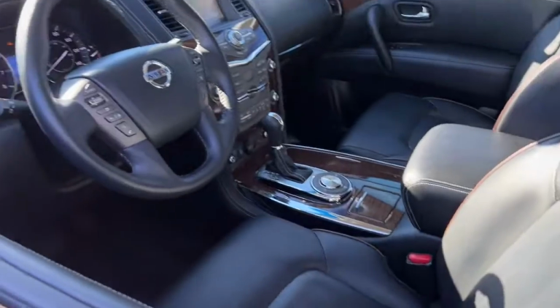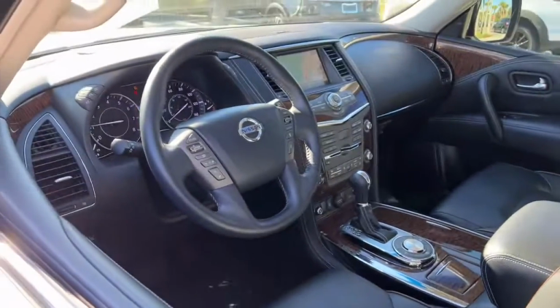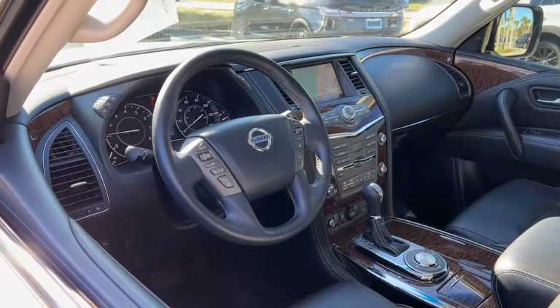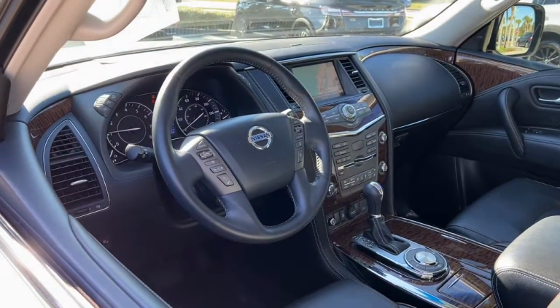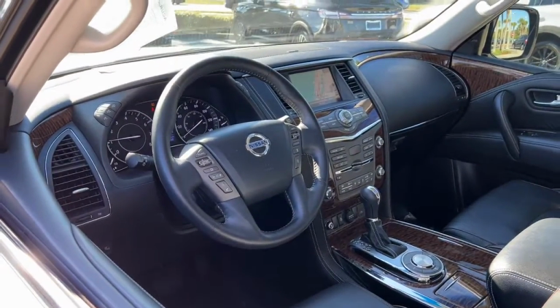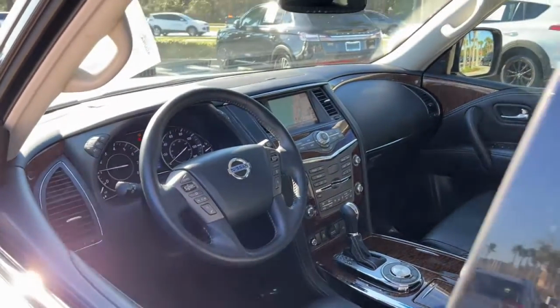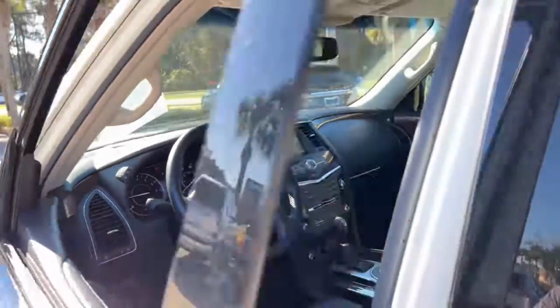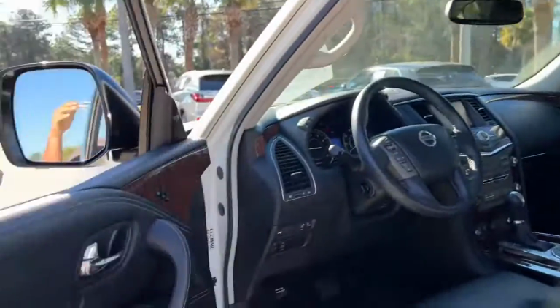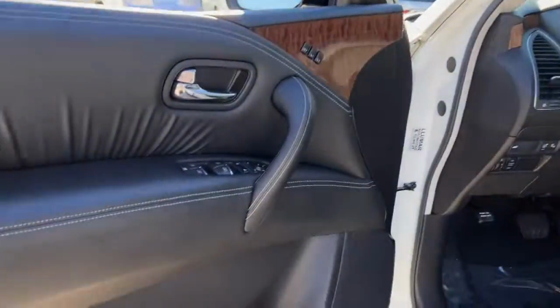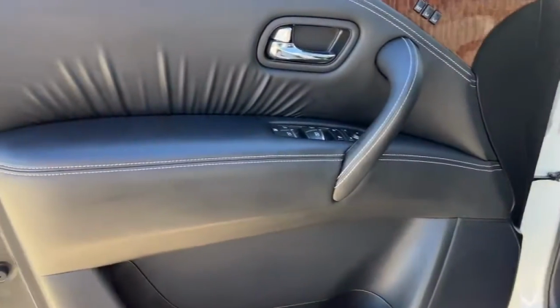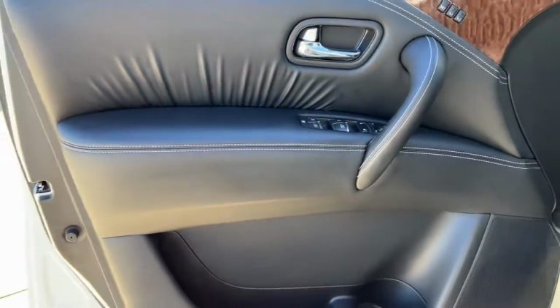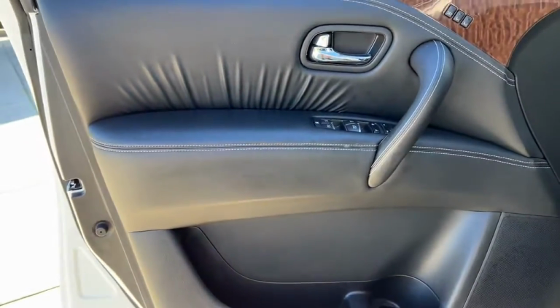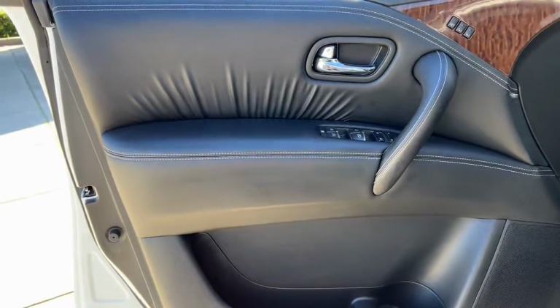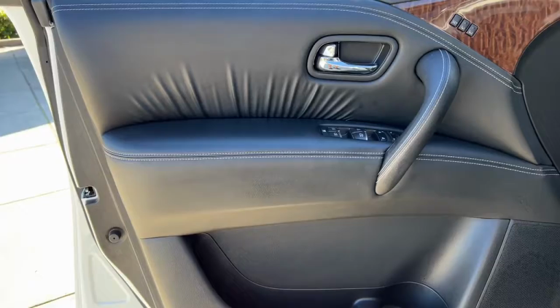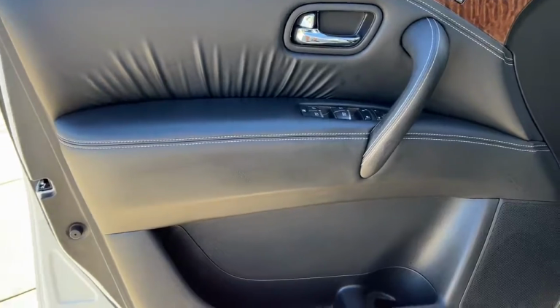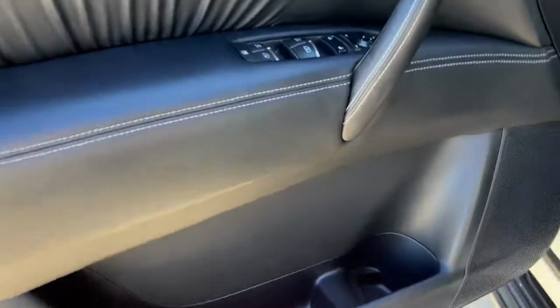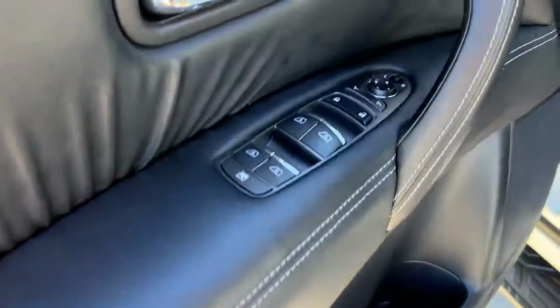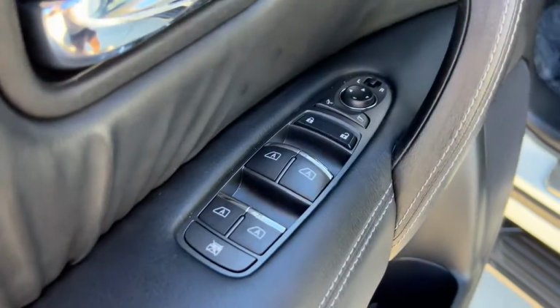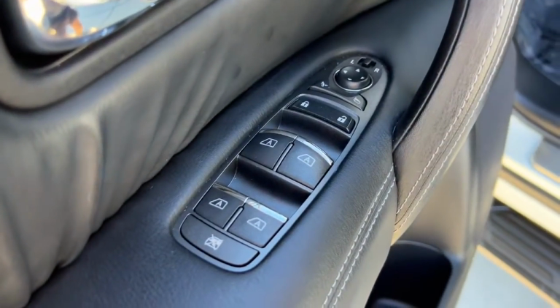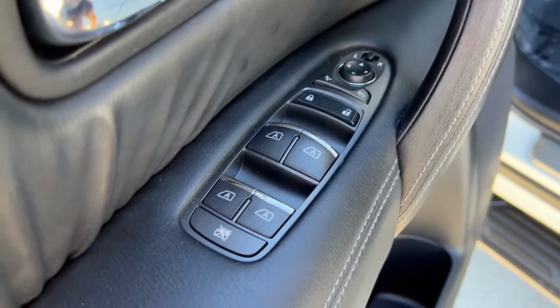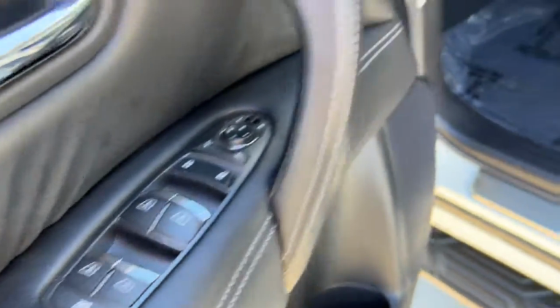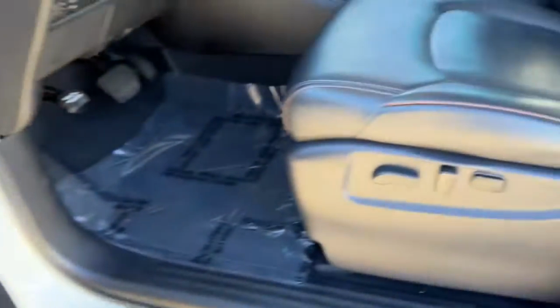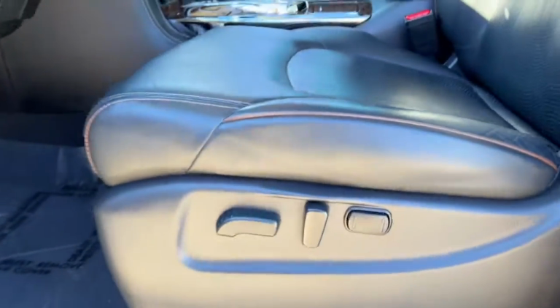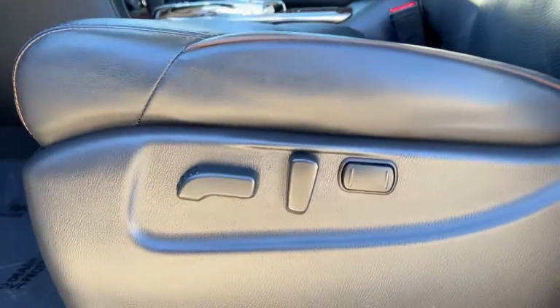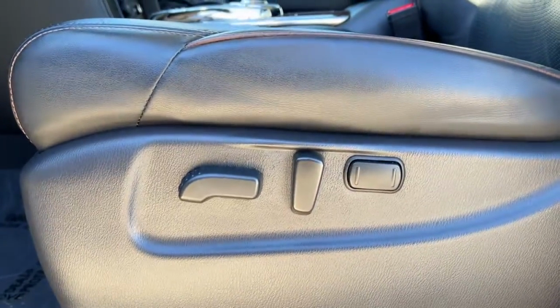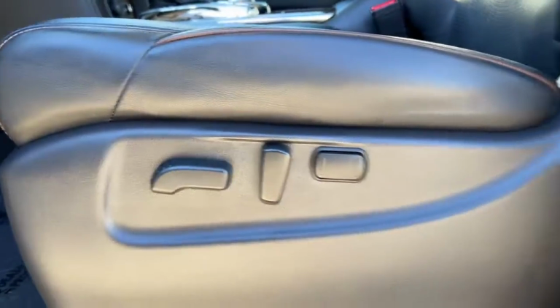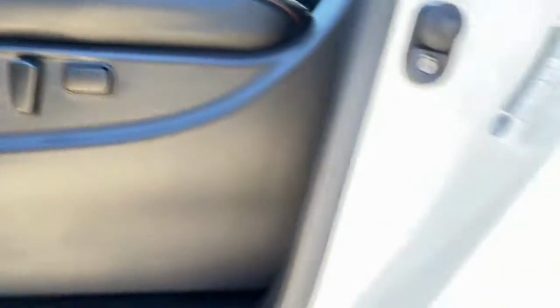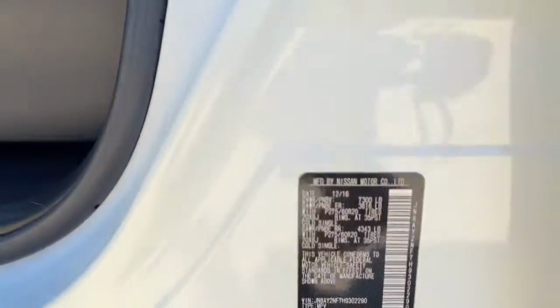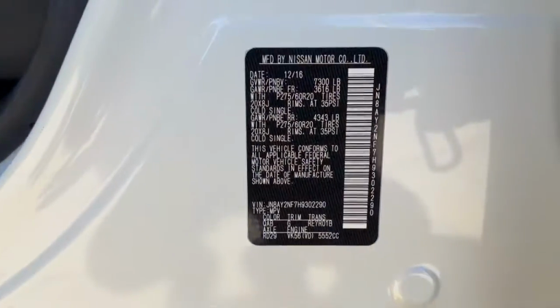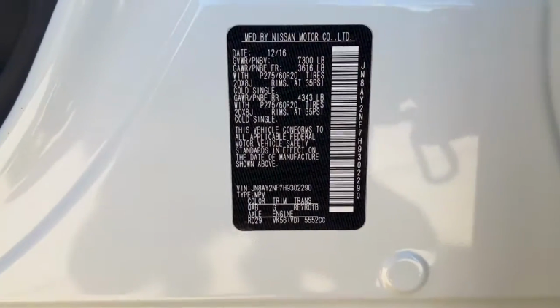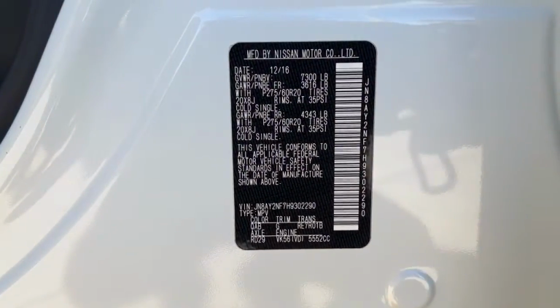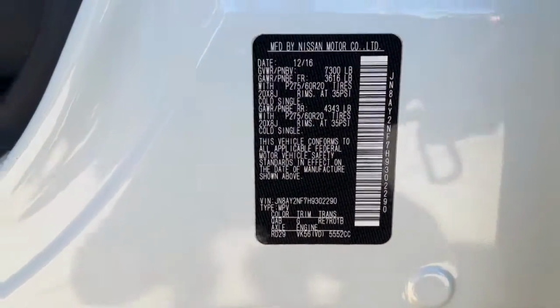Sun moonroof, keyless entry, navigation system, backup camera, fog lamps, power passenger seat, power lift gate, cooled front seat, heated rear seat, keyless start.